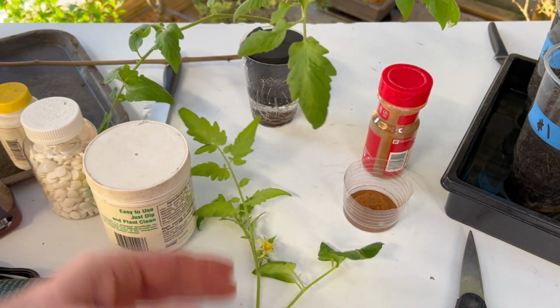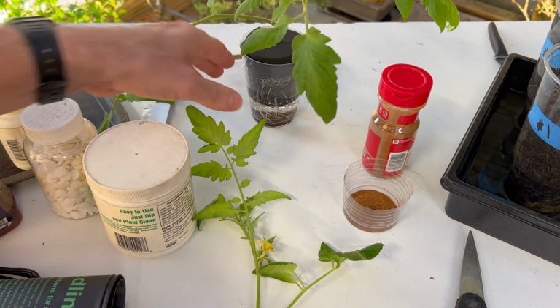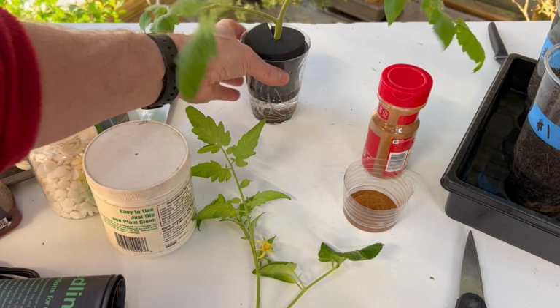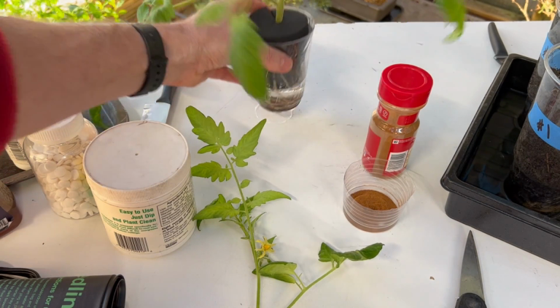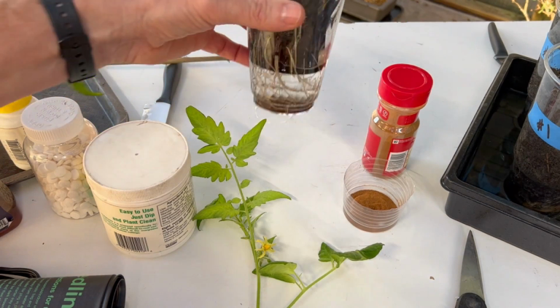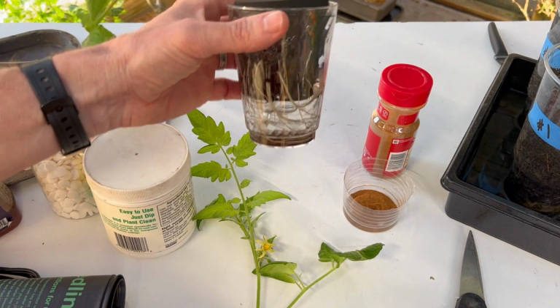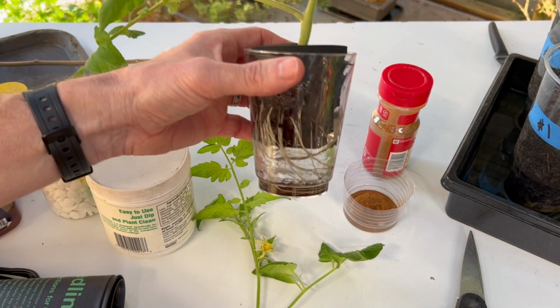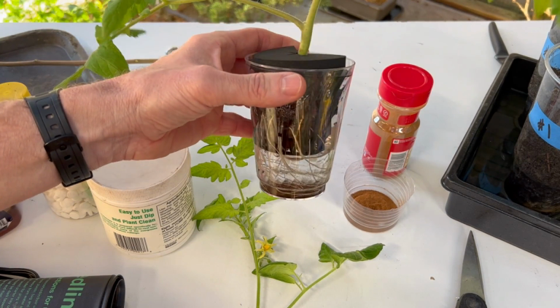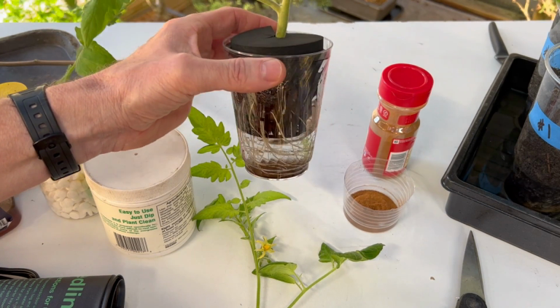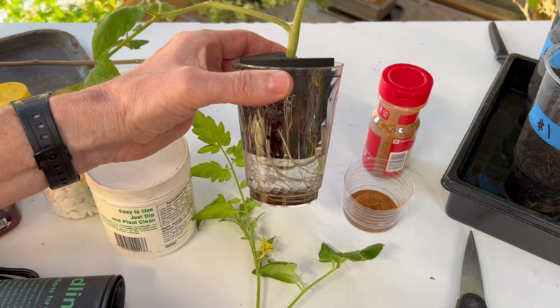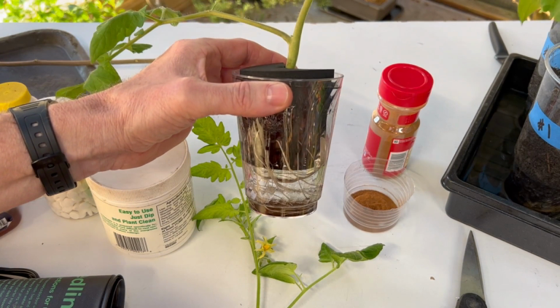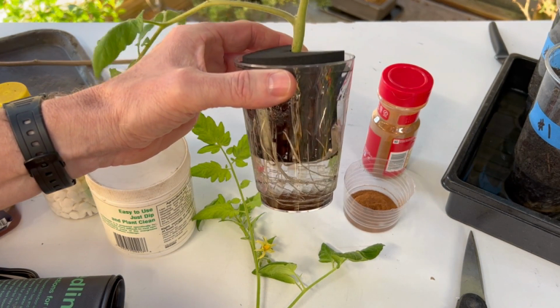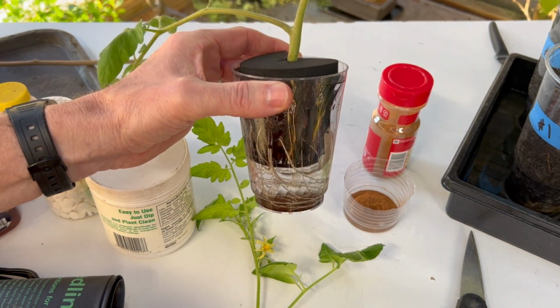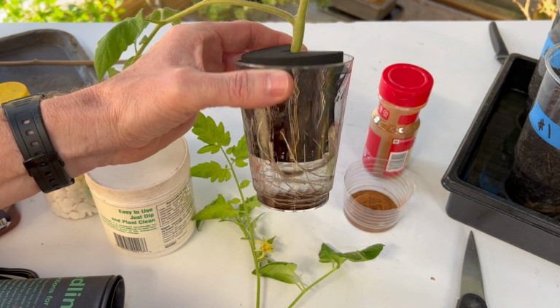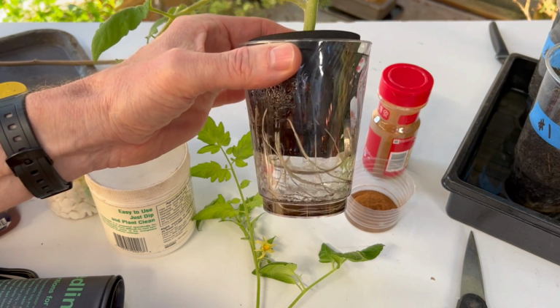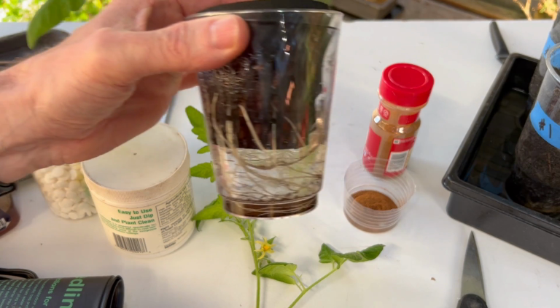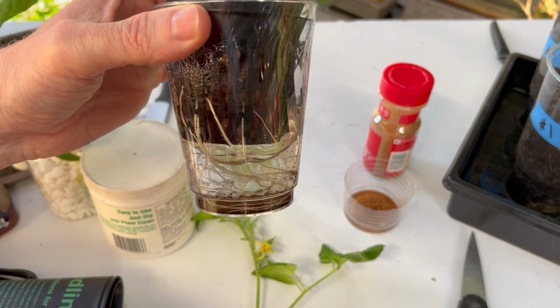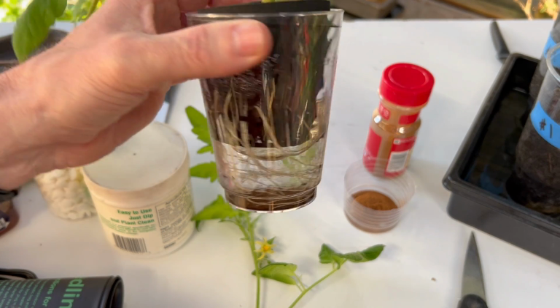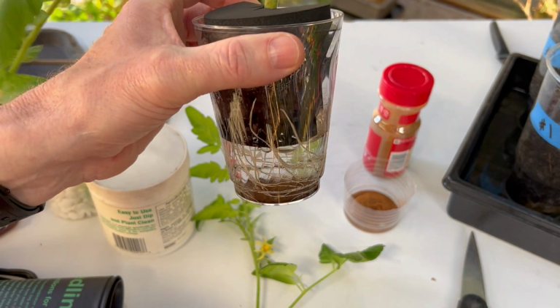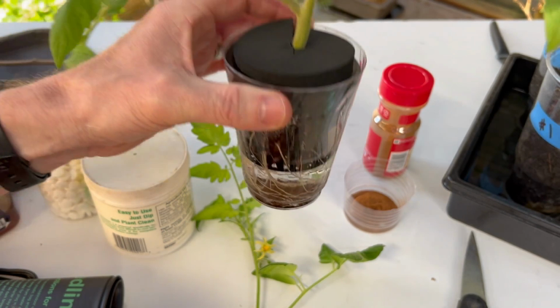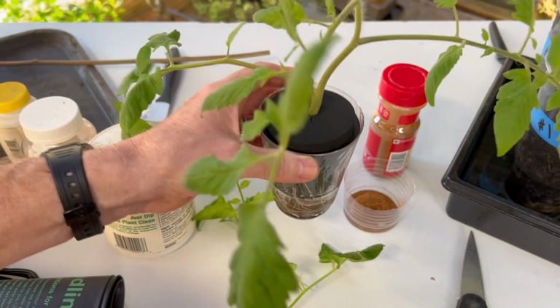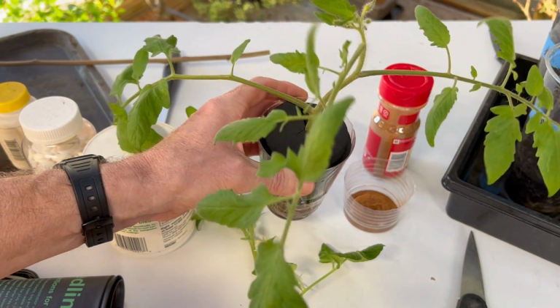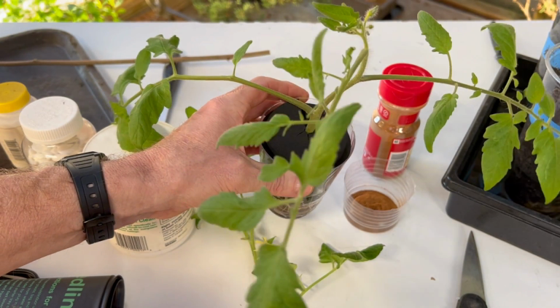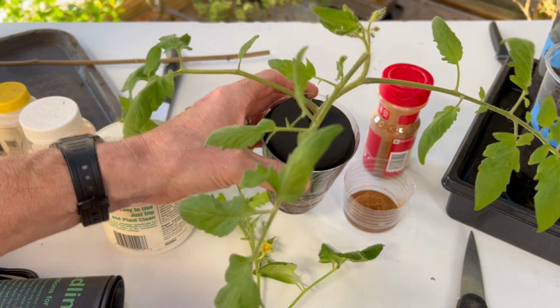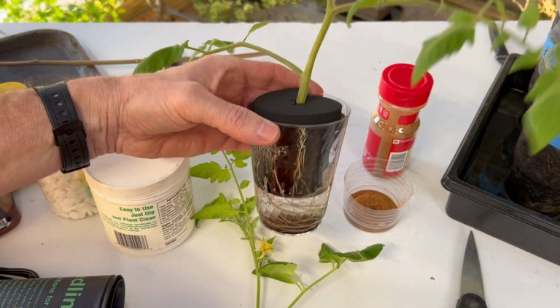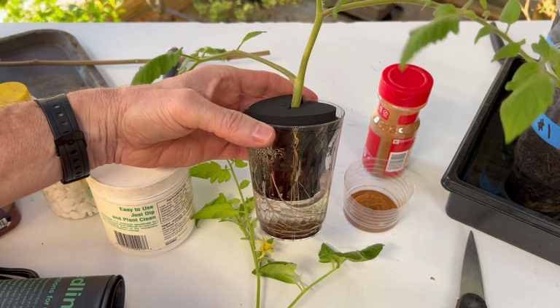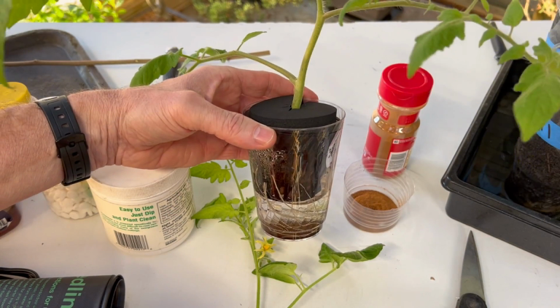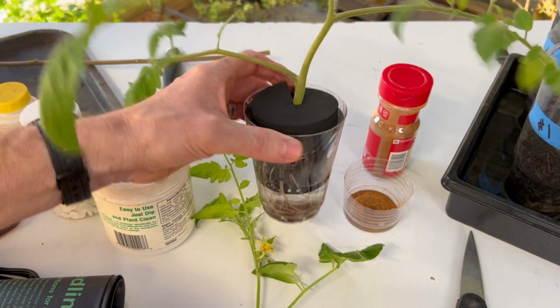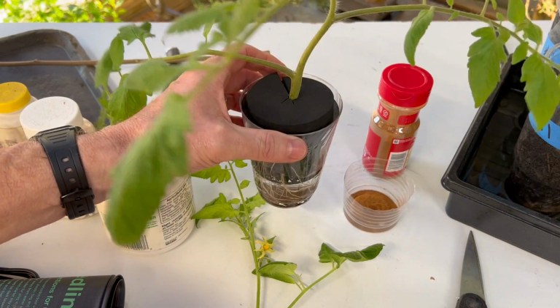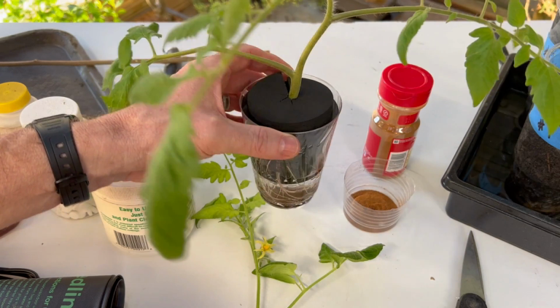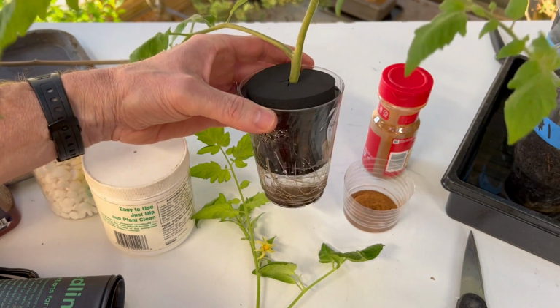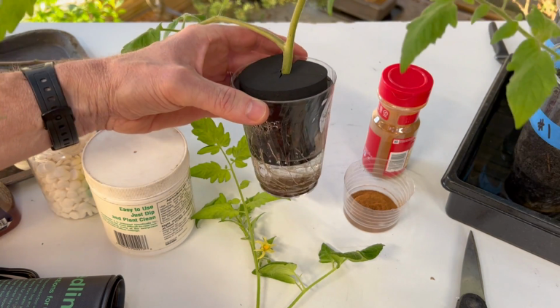I also wanted to show you one I recently did a couple of weeks ago. This was done with the cinnamon. You can see there's a lot of roots that have formed in a short amount of time from using cinnamon. So cinnamon does work quite well.